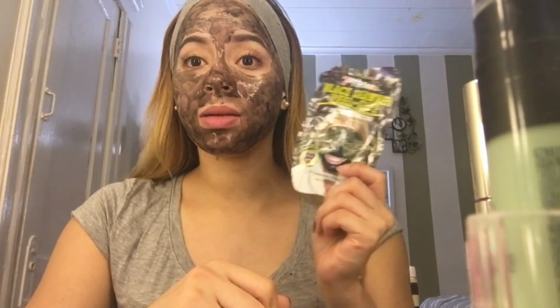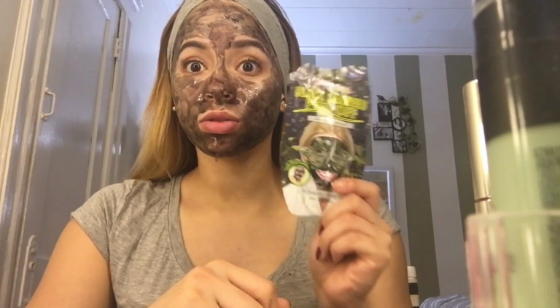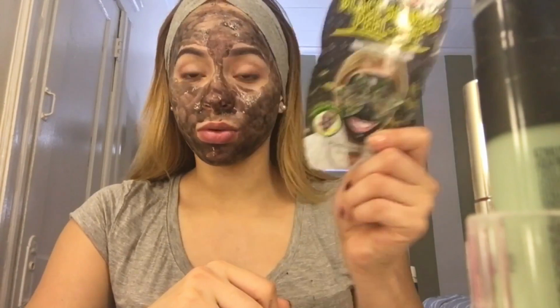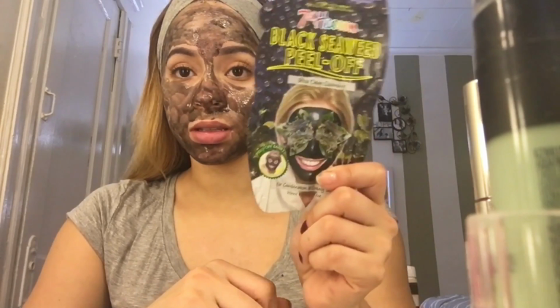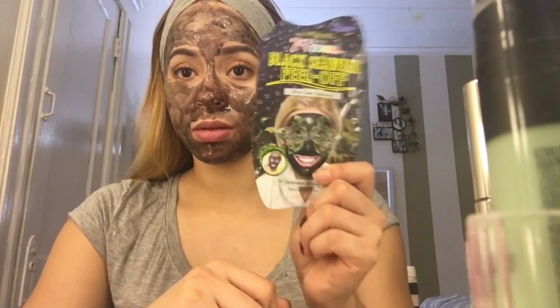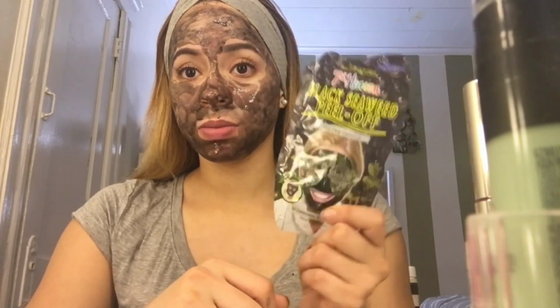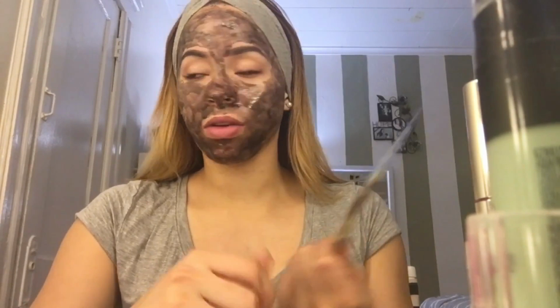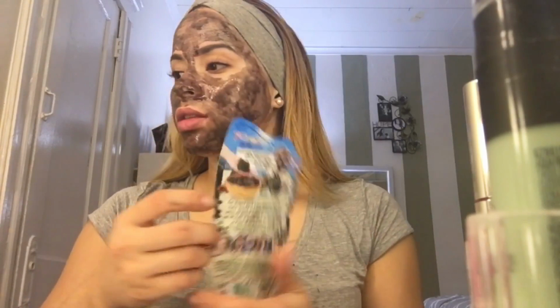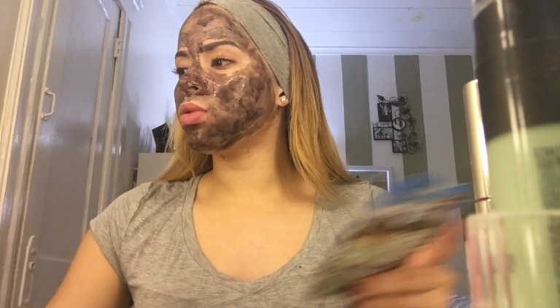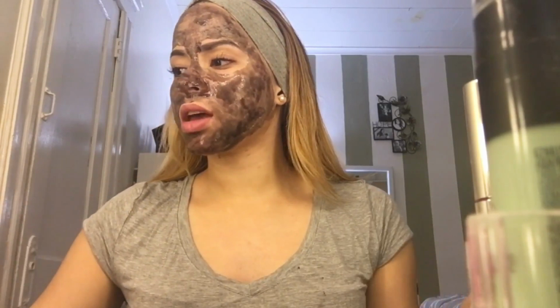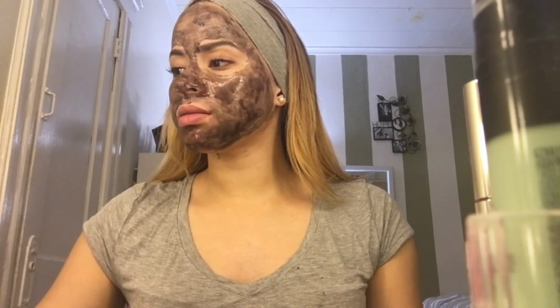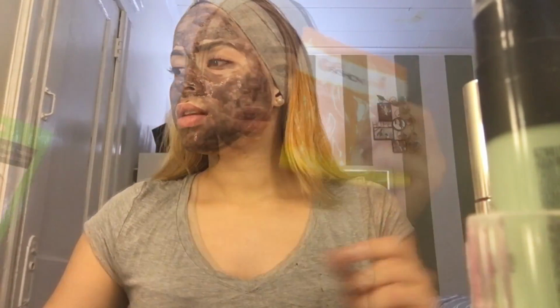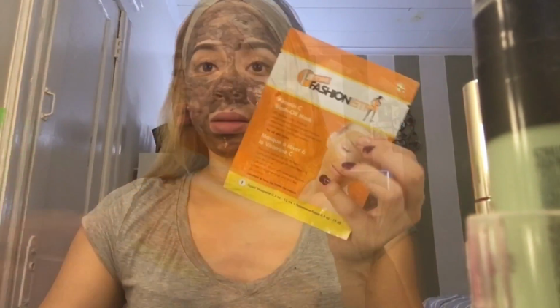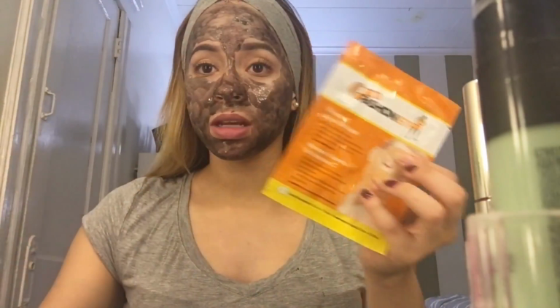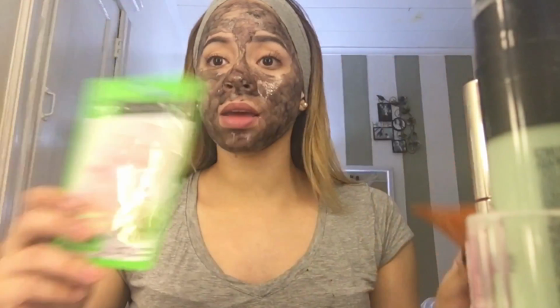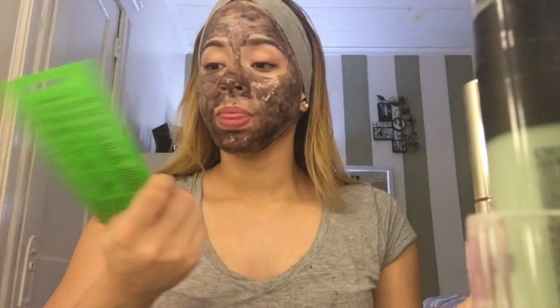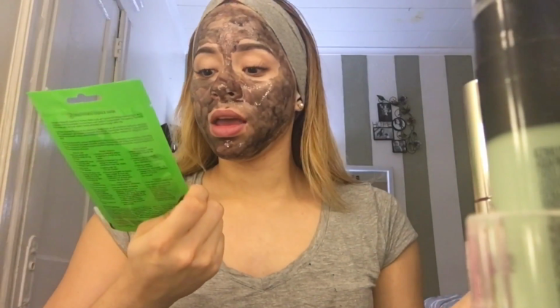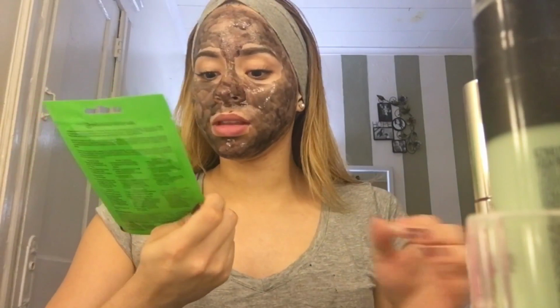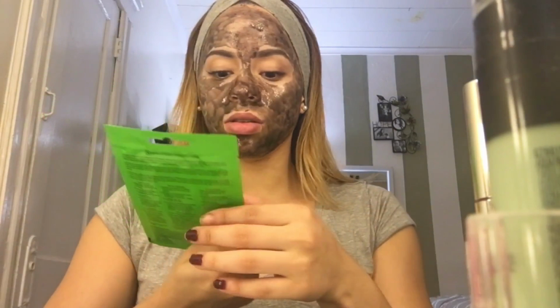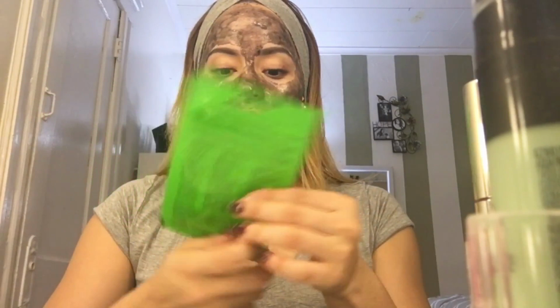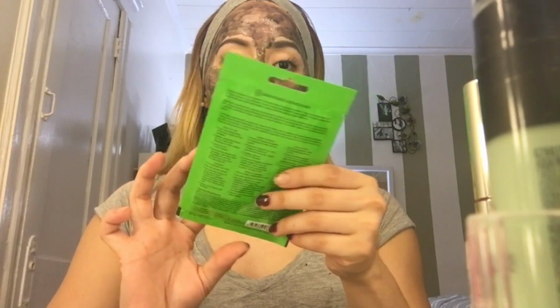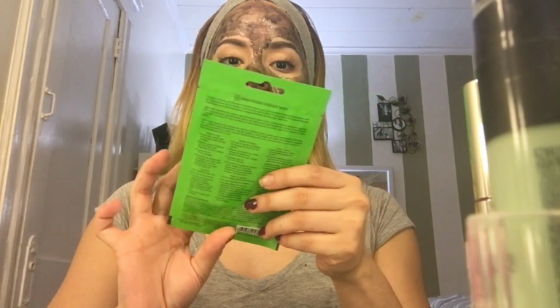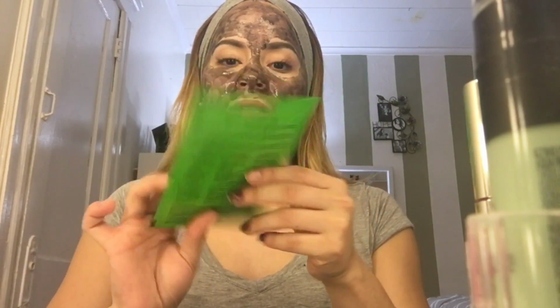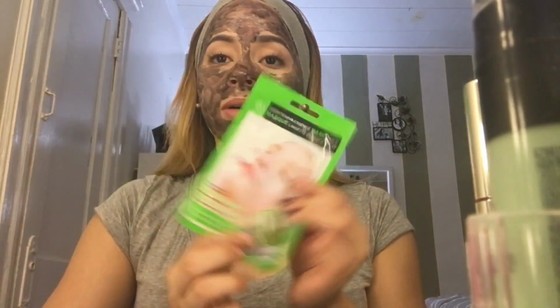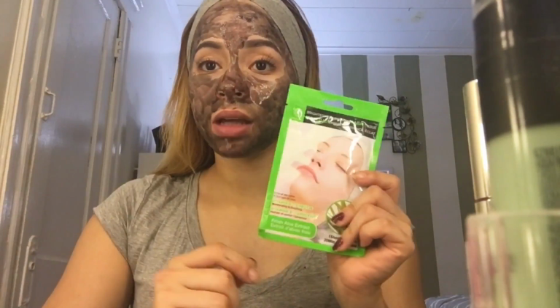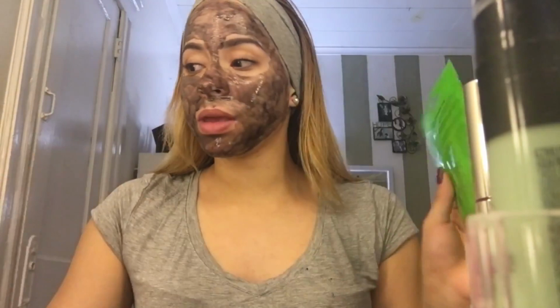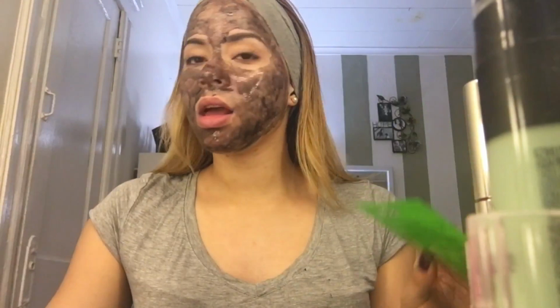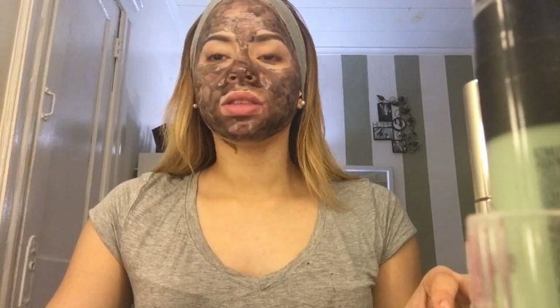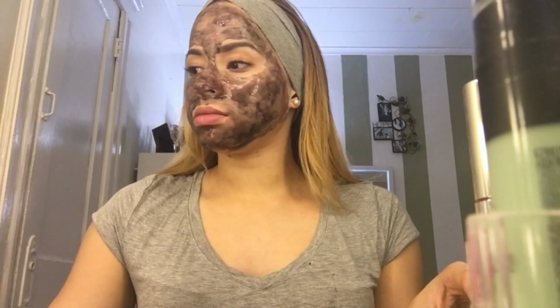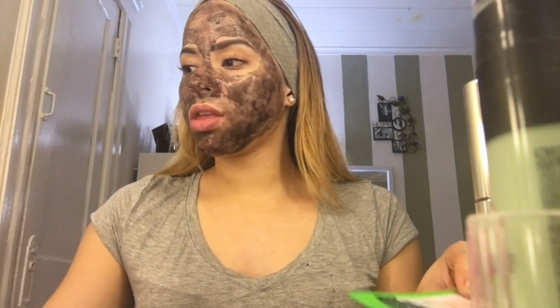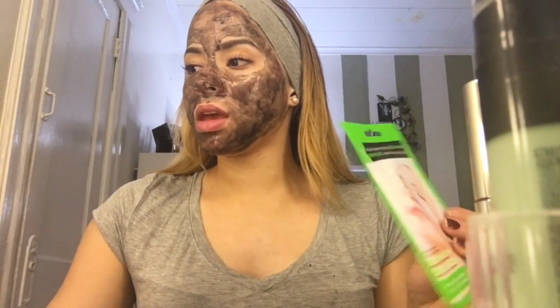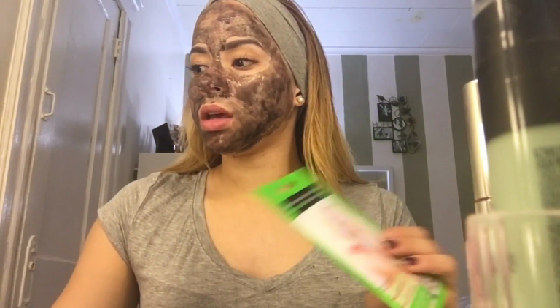Esto es para limpiar los poros en específico. Tengo muchas aquí: esta es de vitamina C, esta viene siendo con aloe vera, y una mascarilla para aumentar la piel. Todo dependiendo, mi gente.